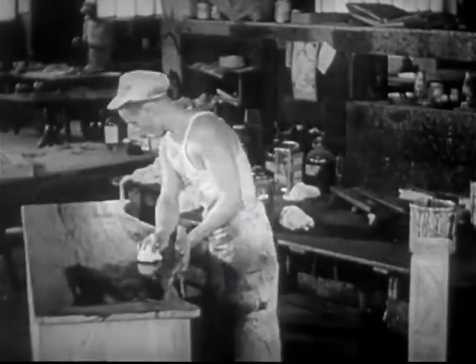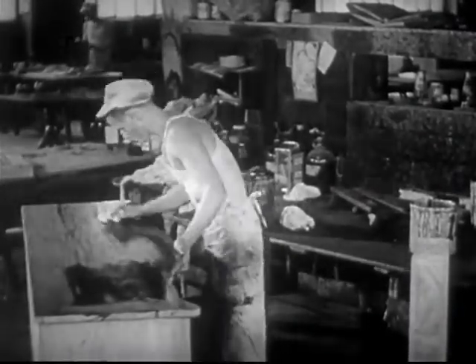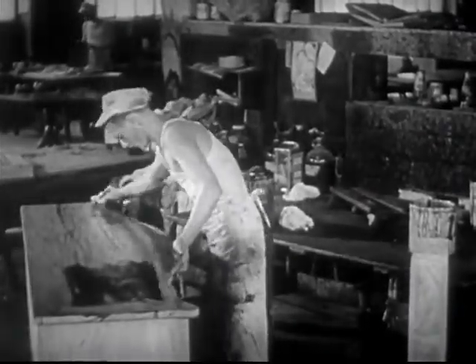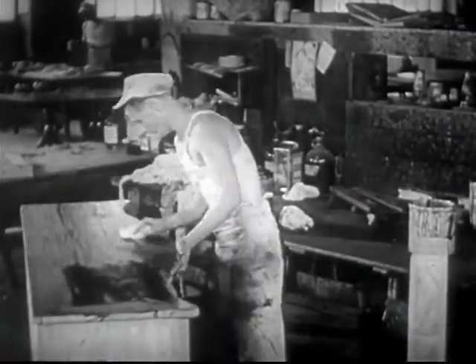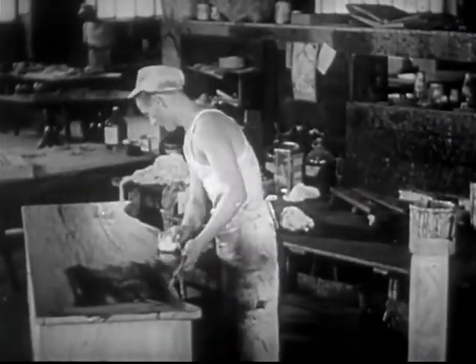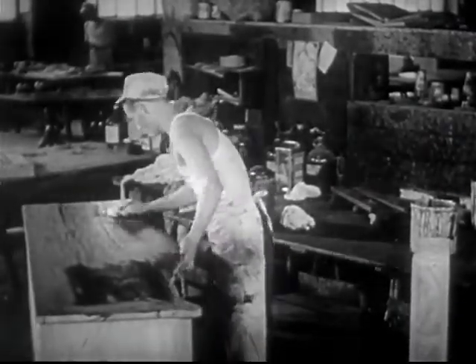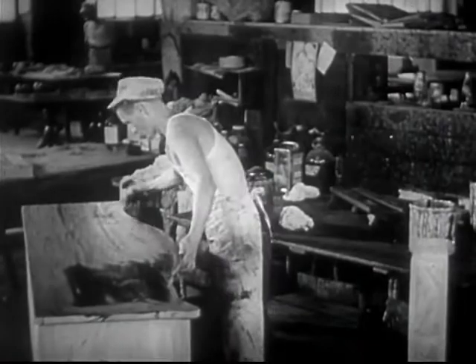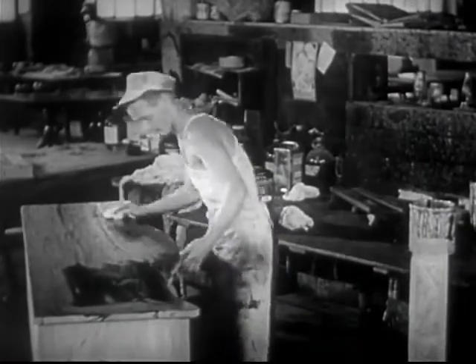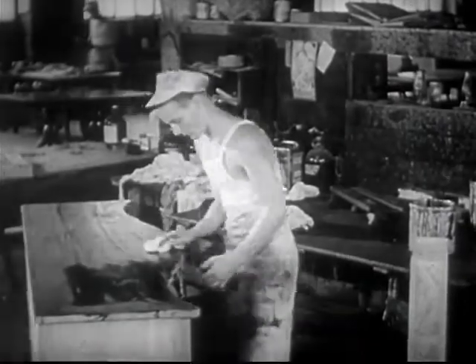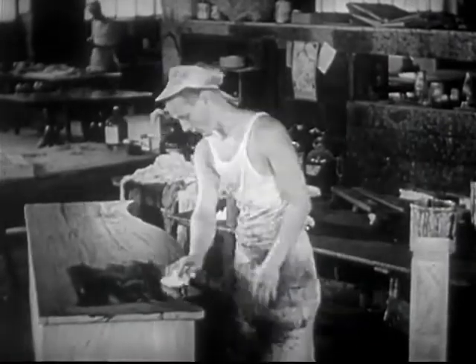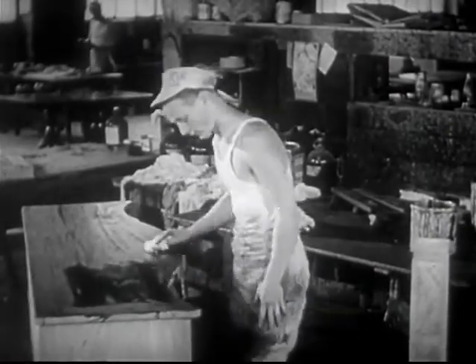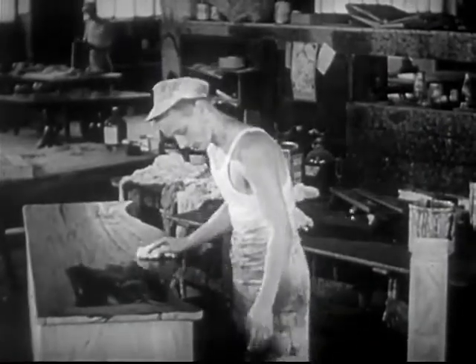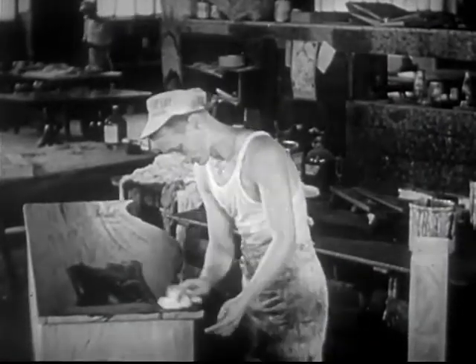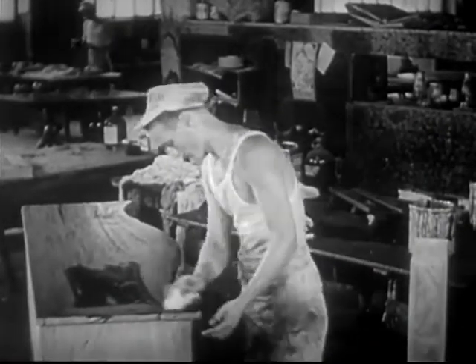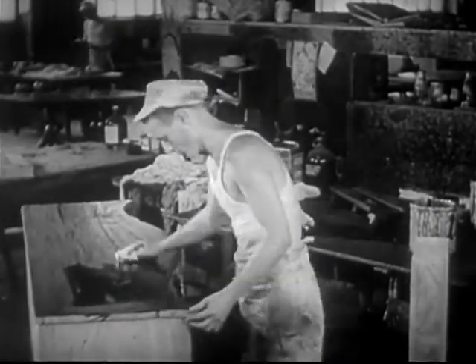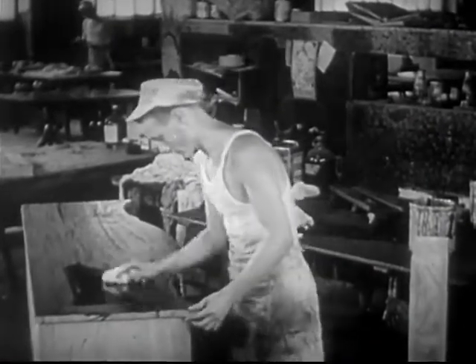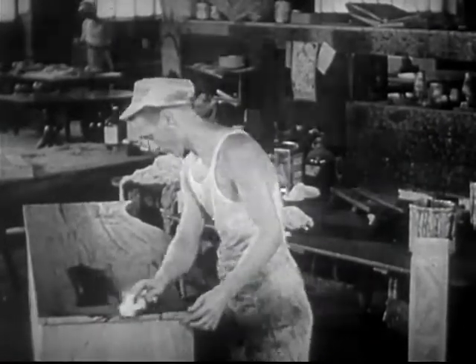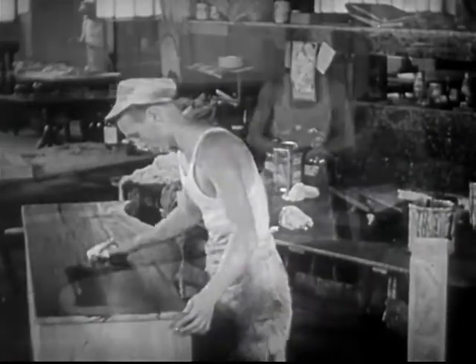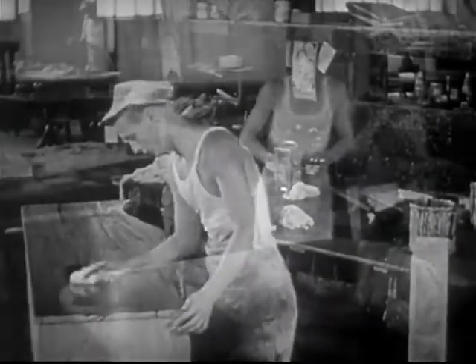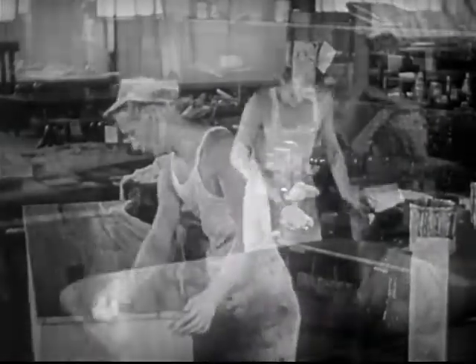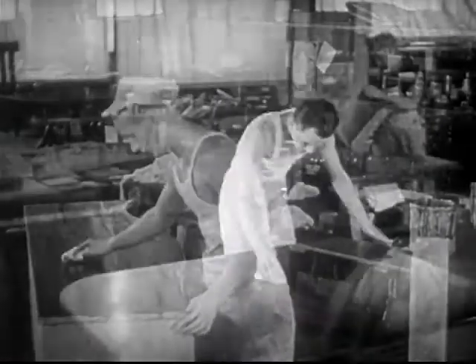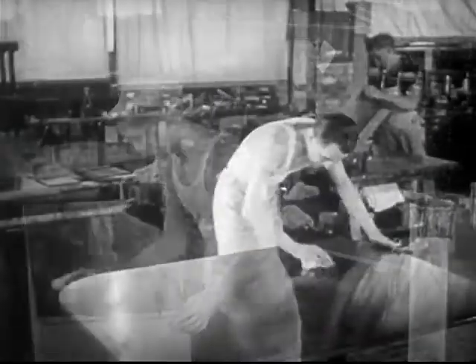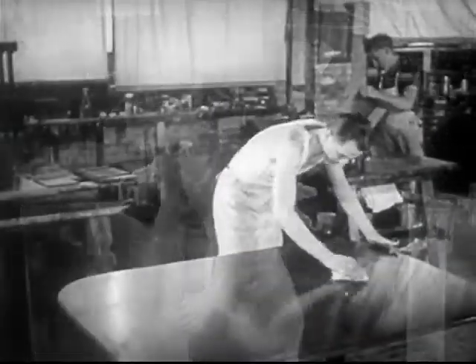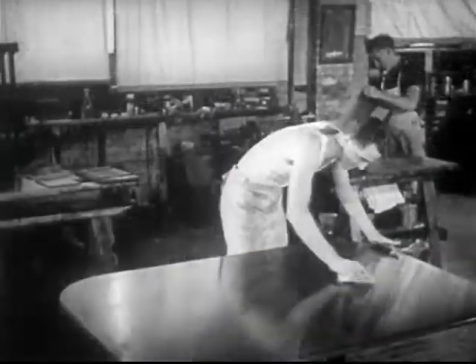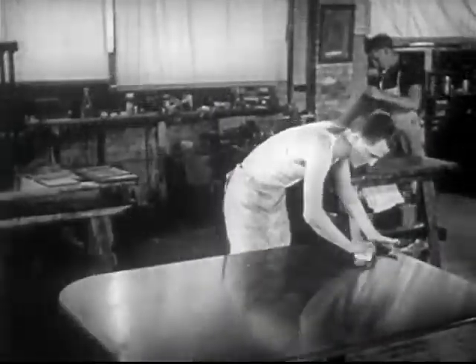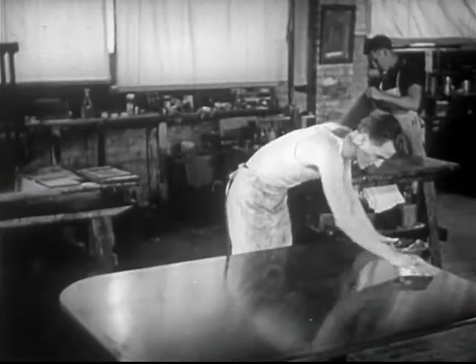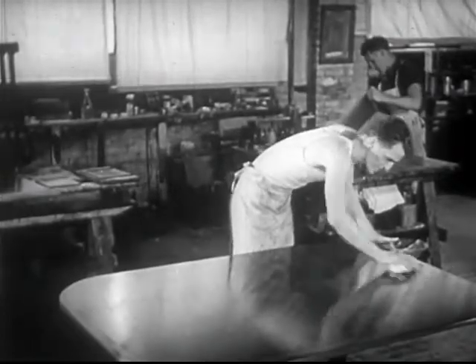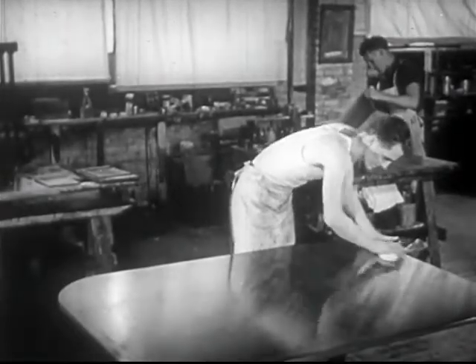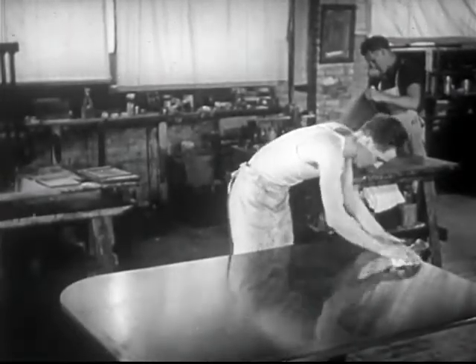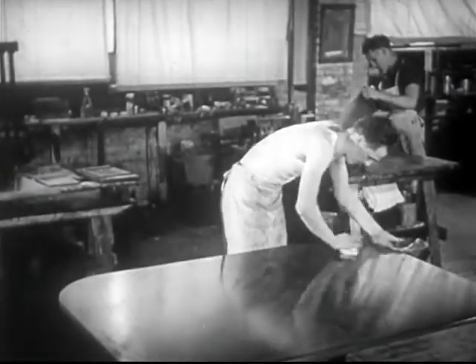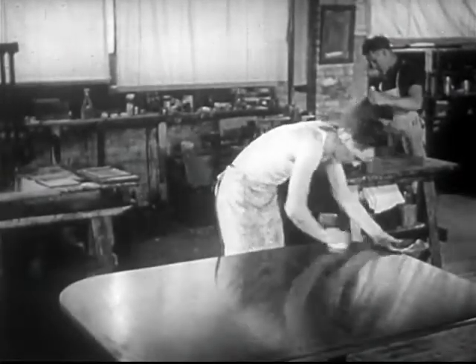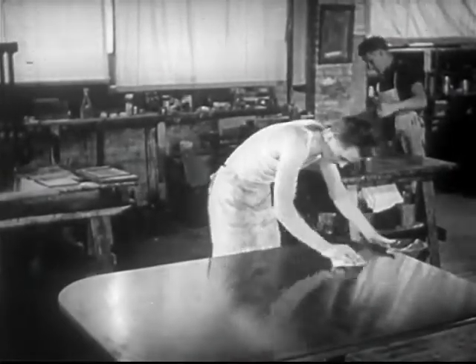Fine furniture making is a fascinating field, but one which is somewhat limited because the higher cost of skilled handwork reduces the market for such articles.